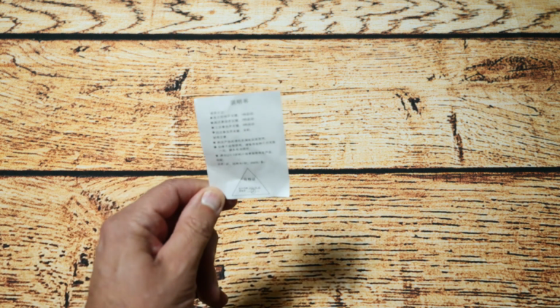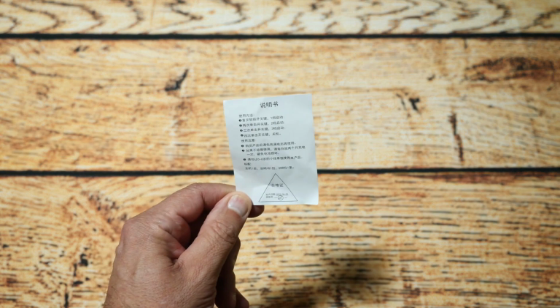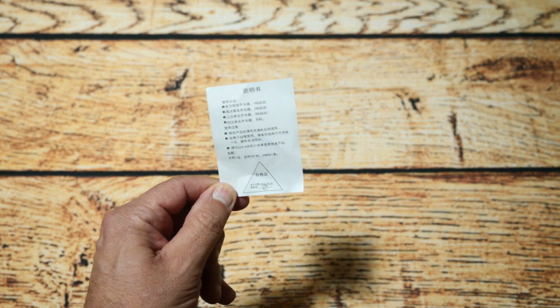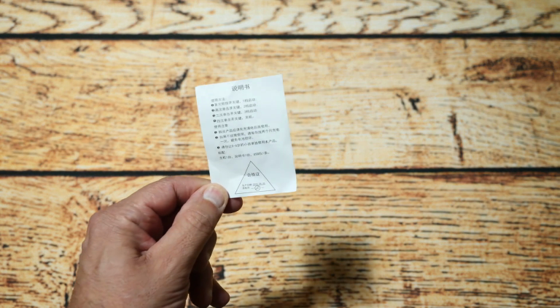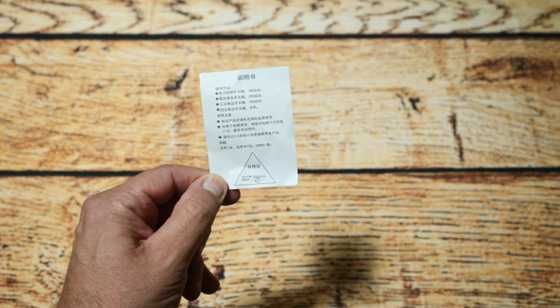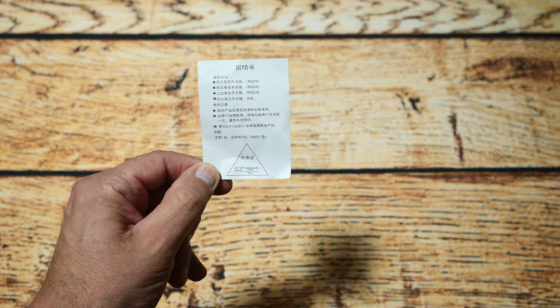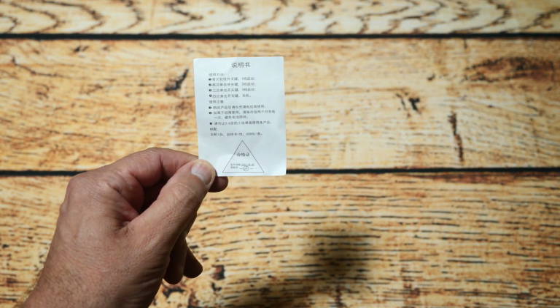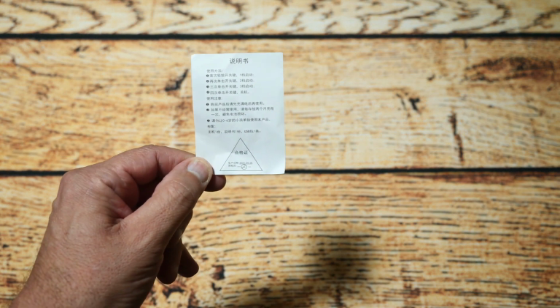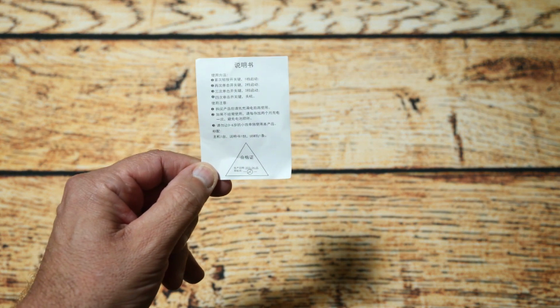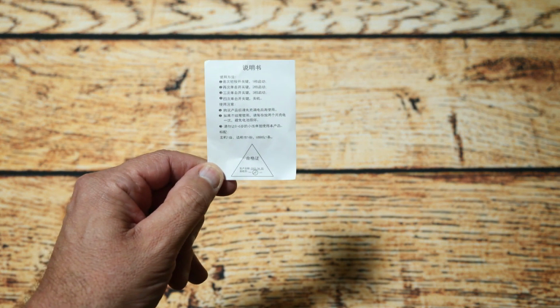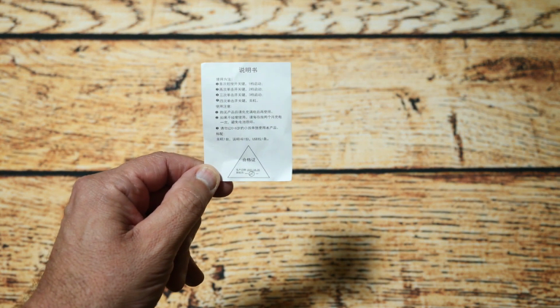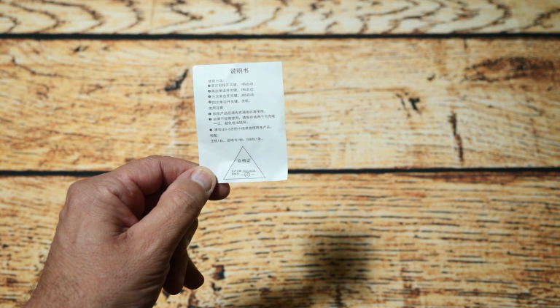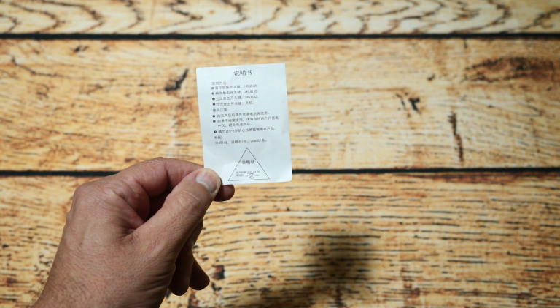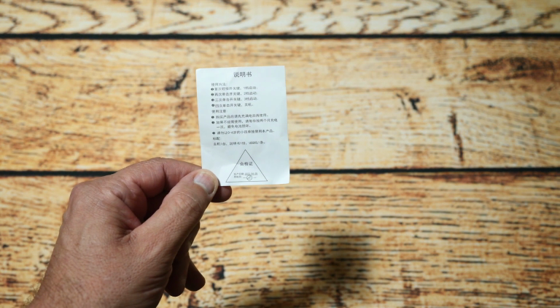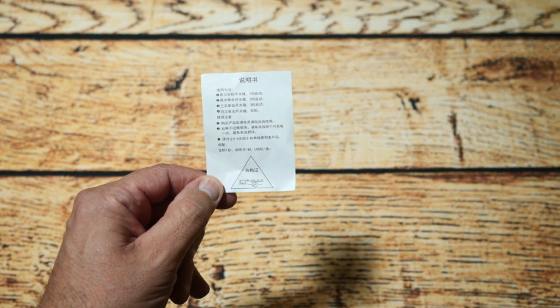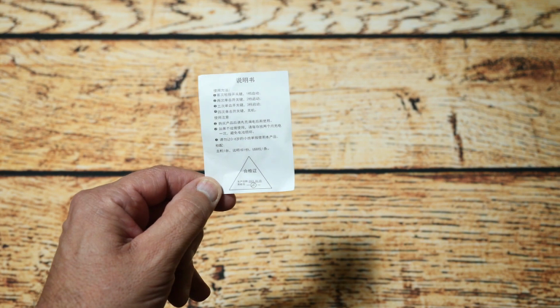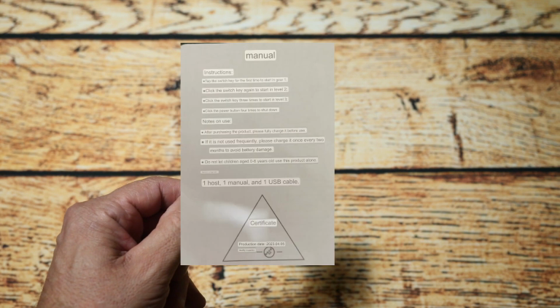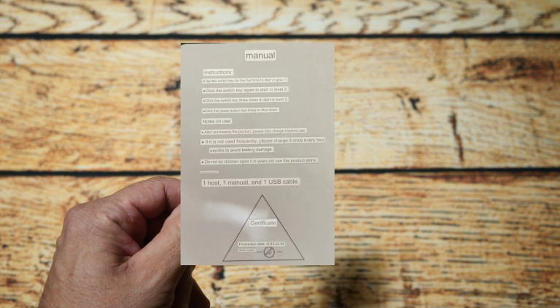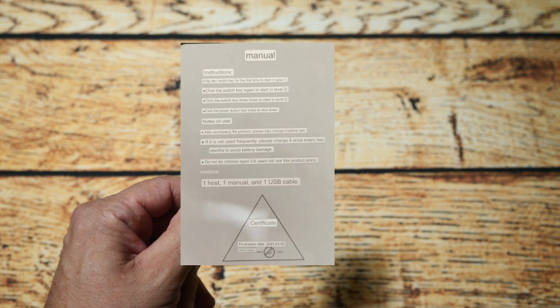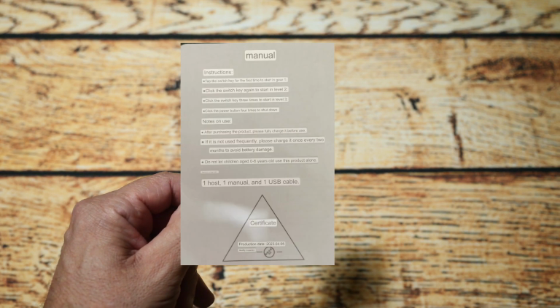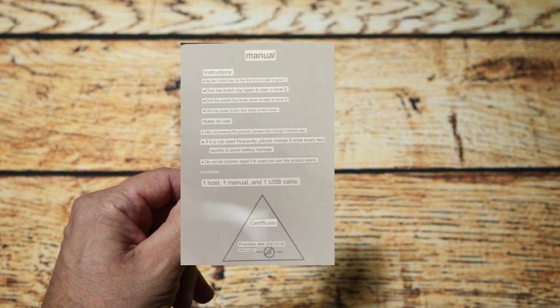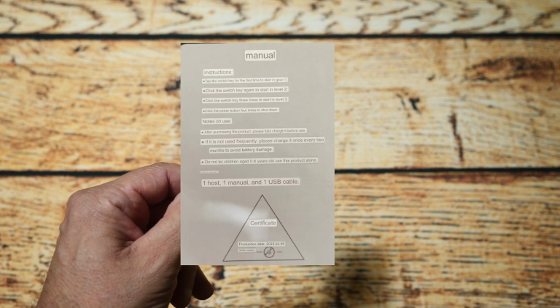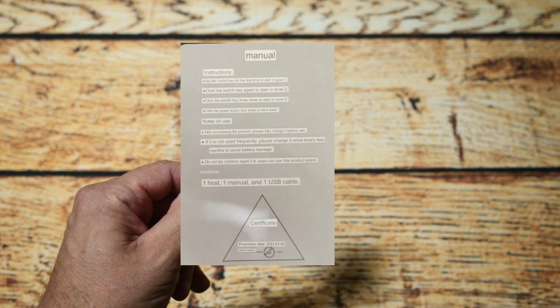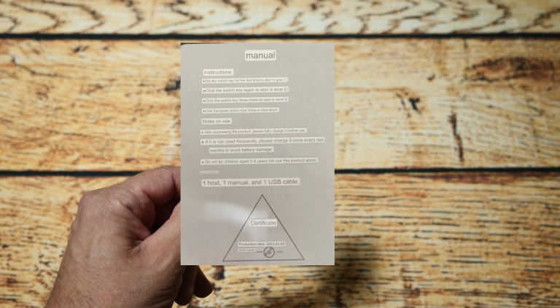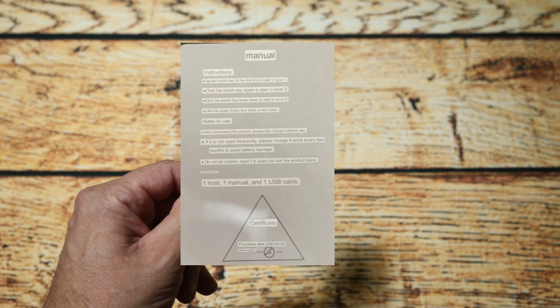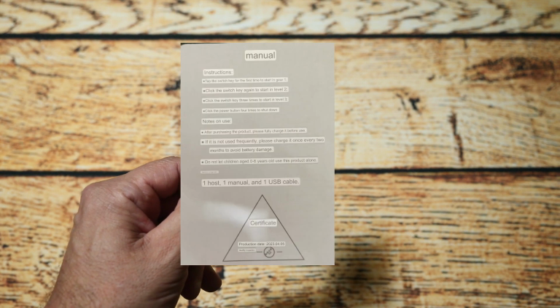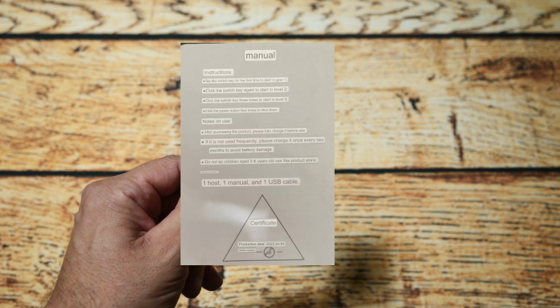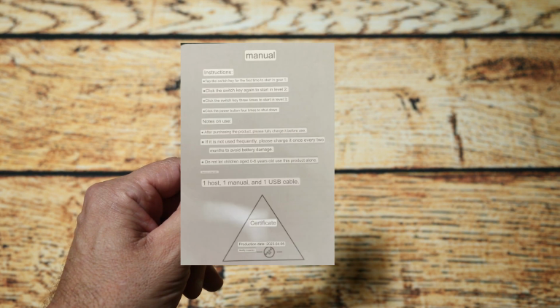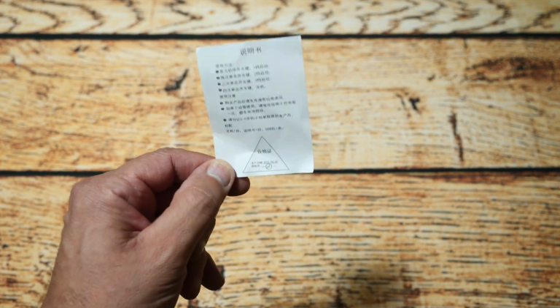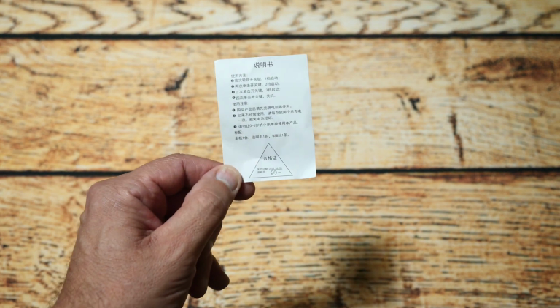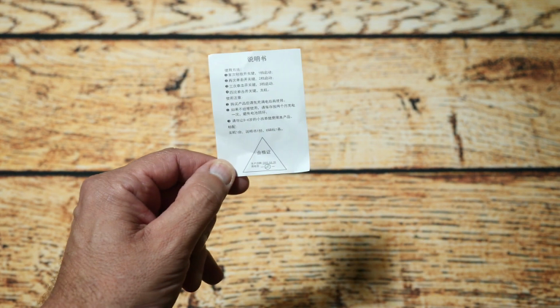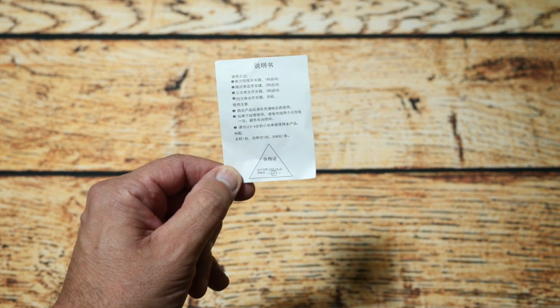So the first thing out of the box is this little bit of paper, which is all in Chinese and doesn't actually have an English equivalent. So I'll do a Google Translate and I'll put that up so you can actually see what that says. But that's the first thing in the box.